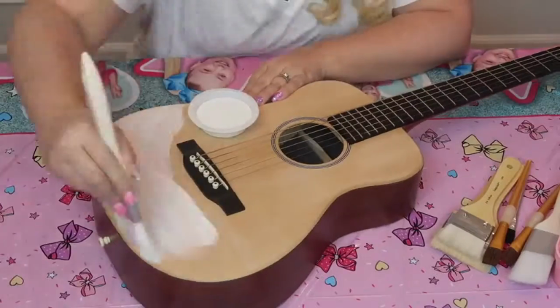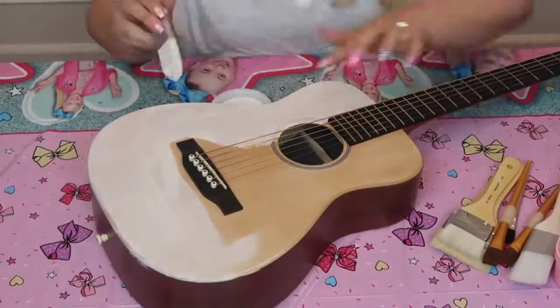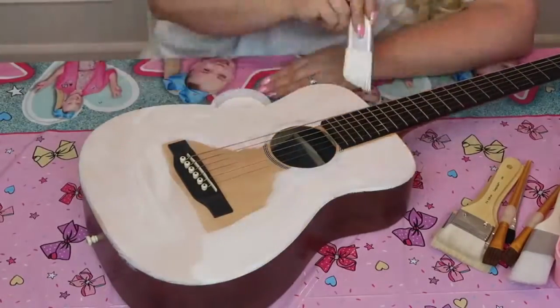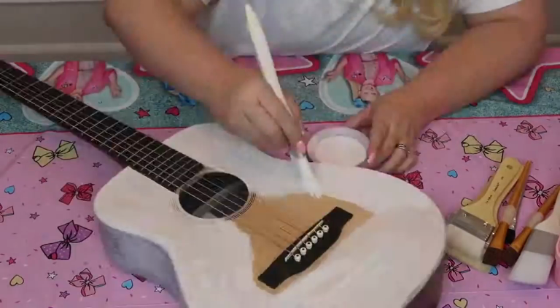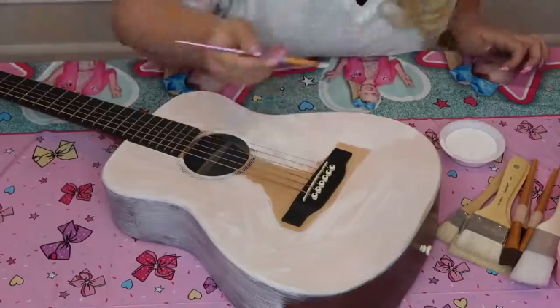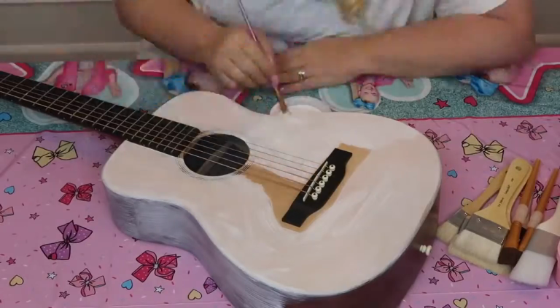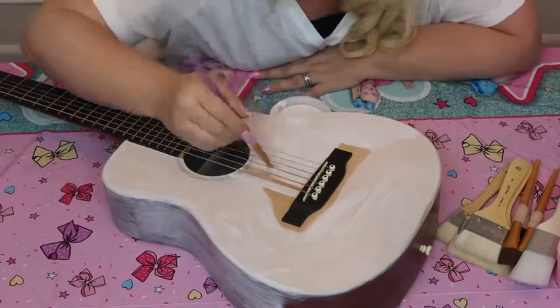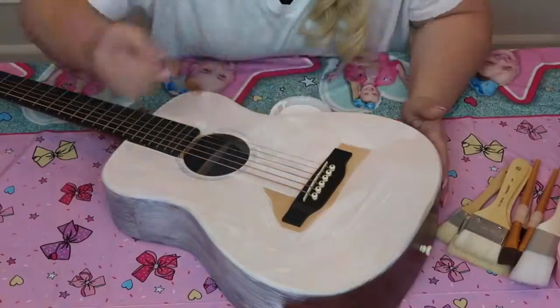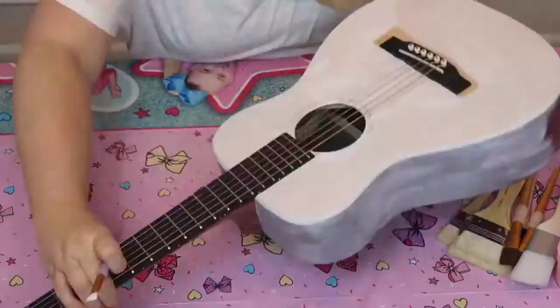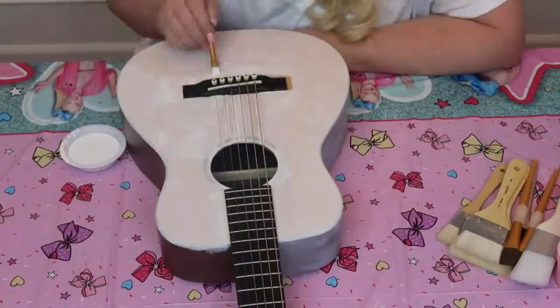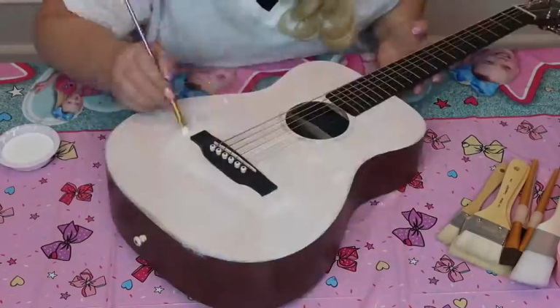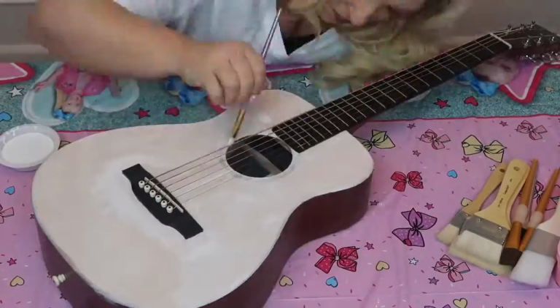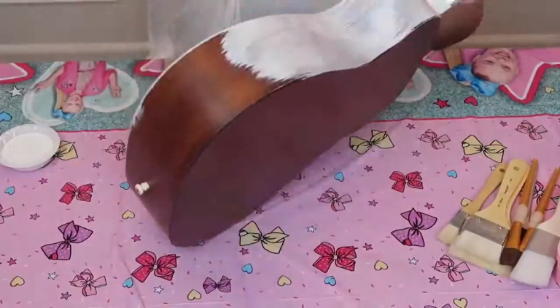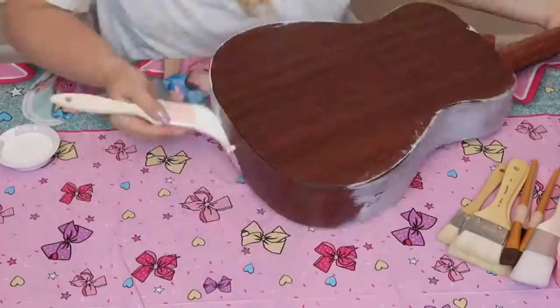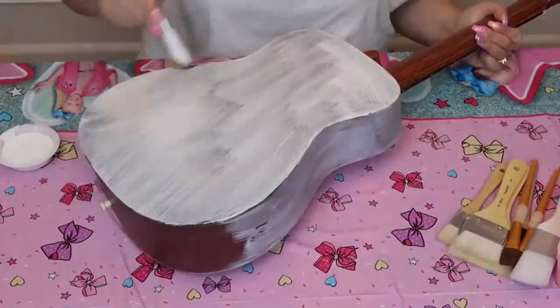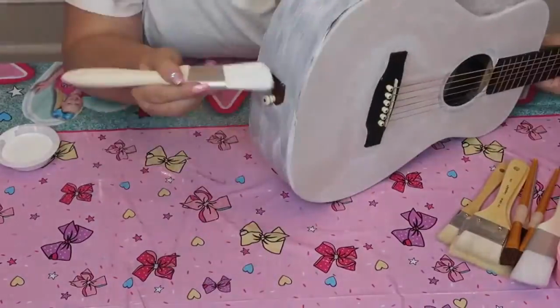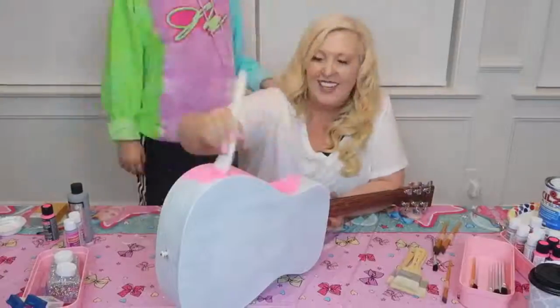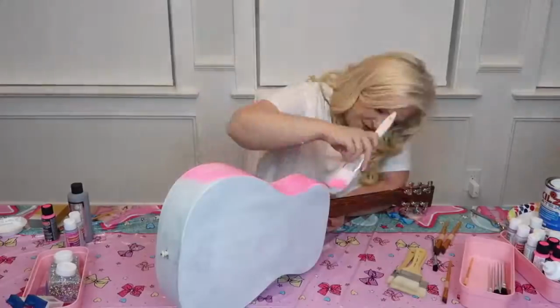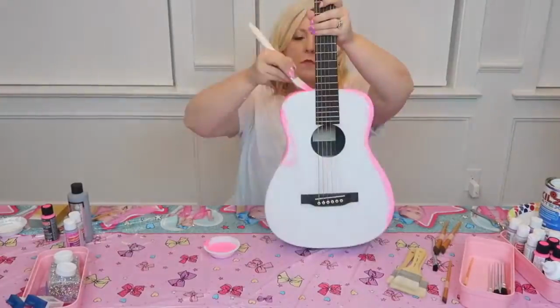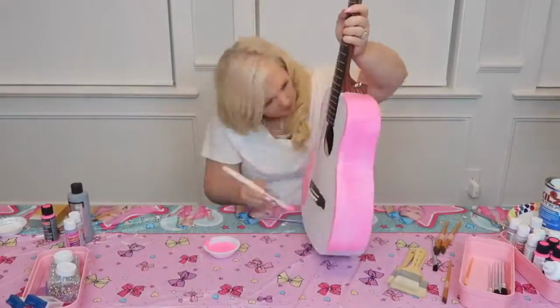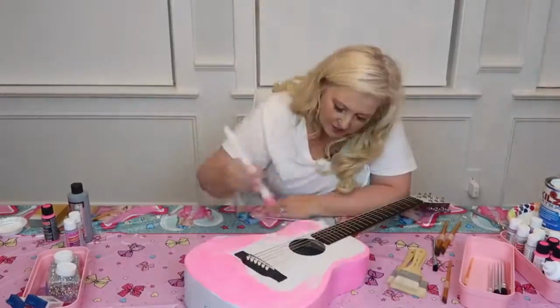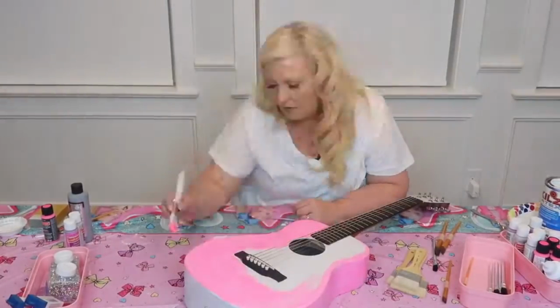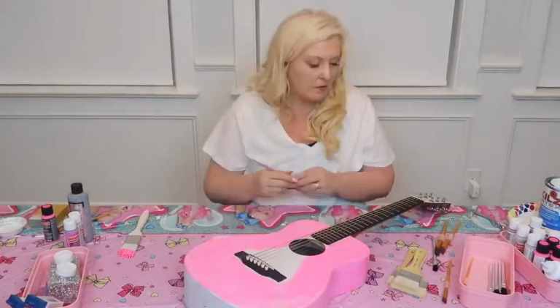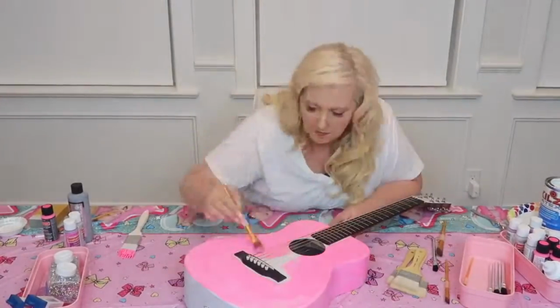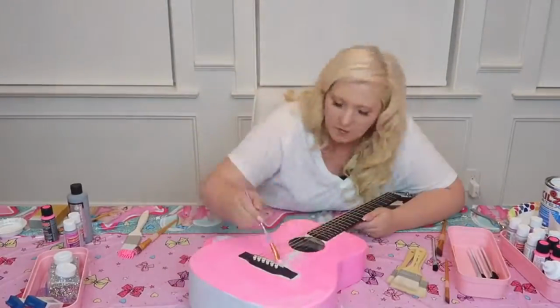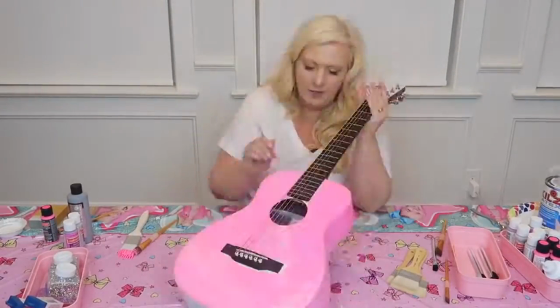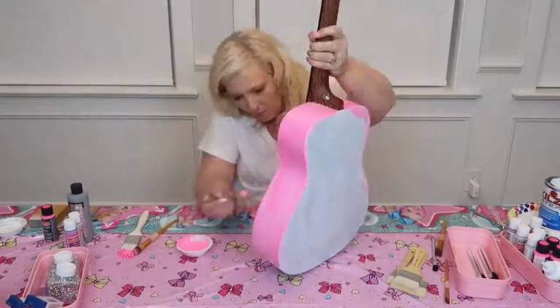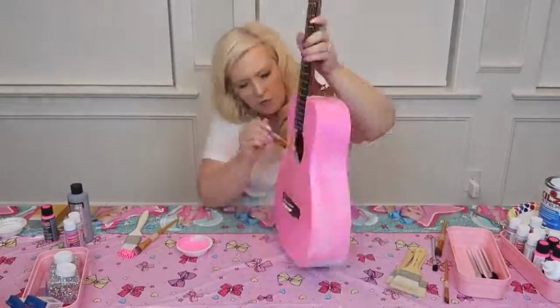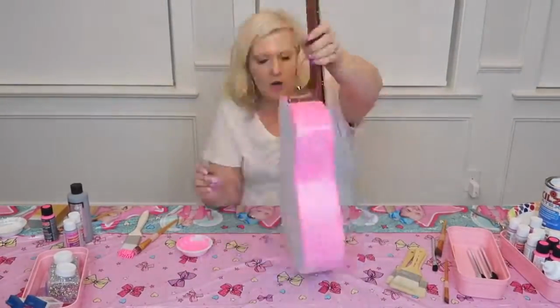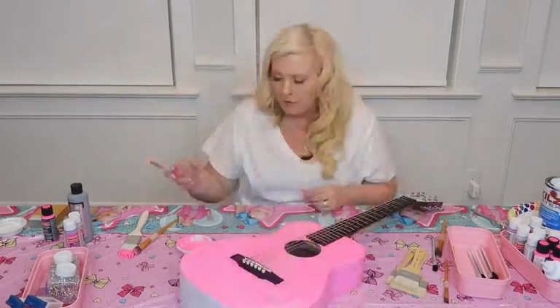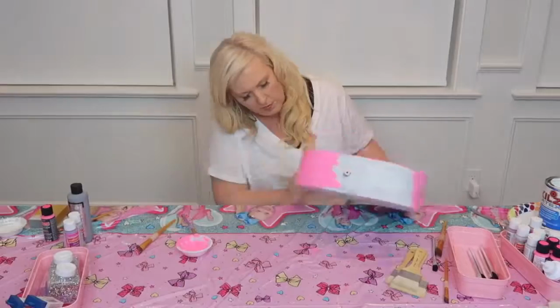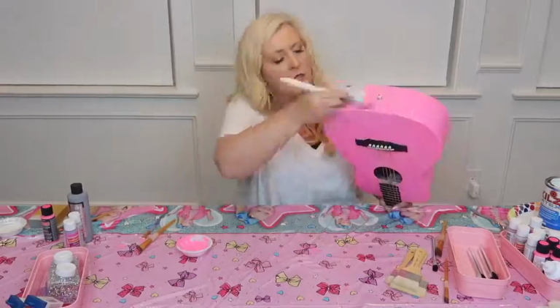First step is the primer. I've got to tell you, this is the least fun part, so I'm only putting one kind of primer on. And Jojo chose pink — I'm so excited, I love pink. Who doesn't love pink paint?